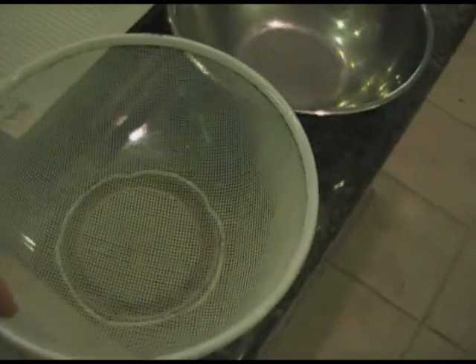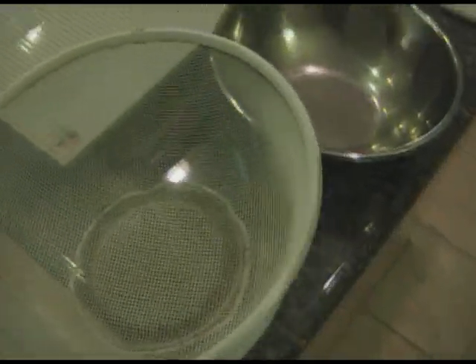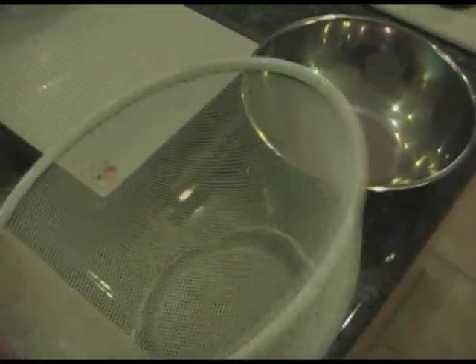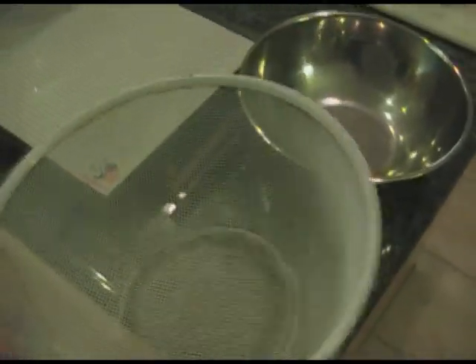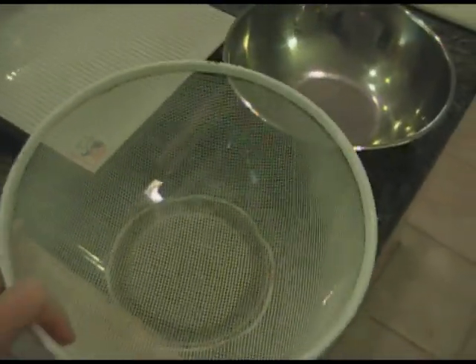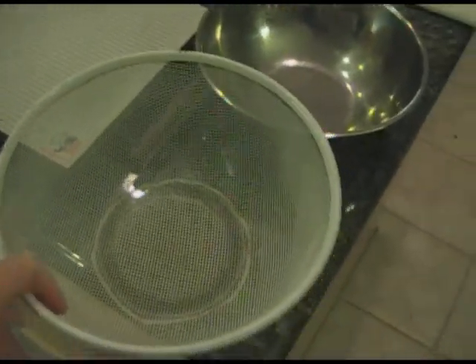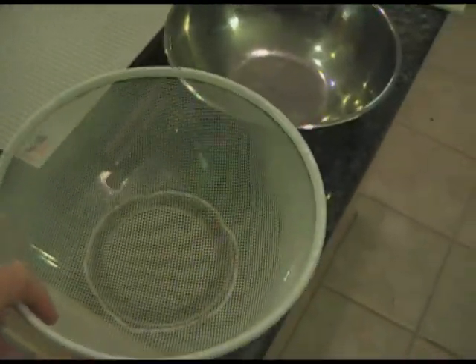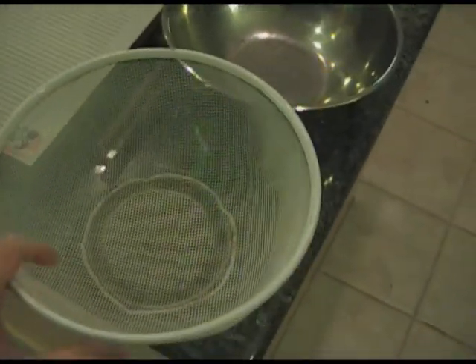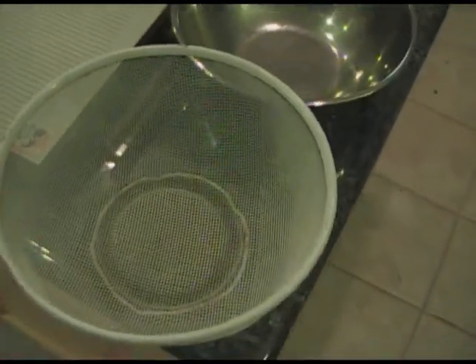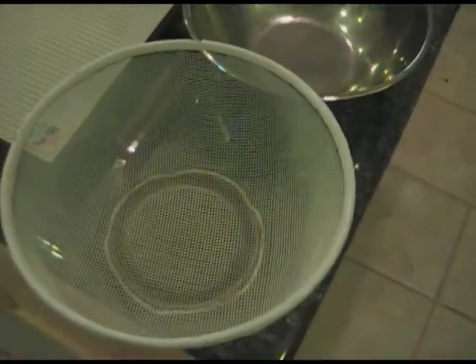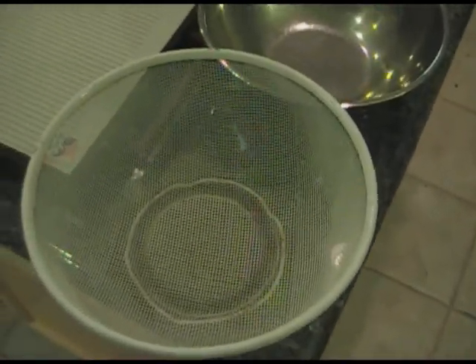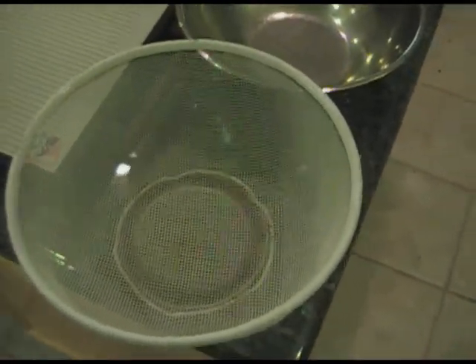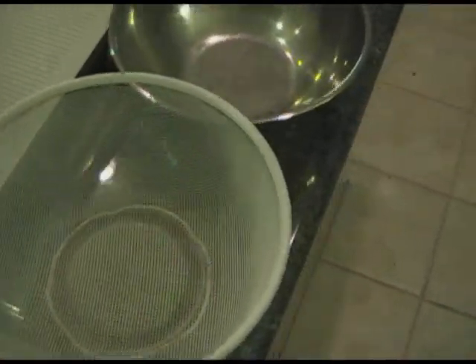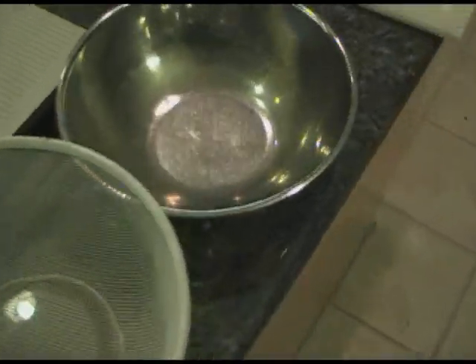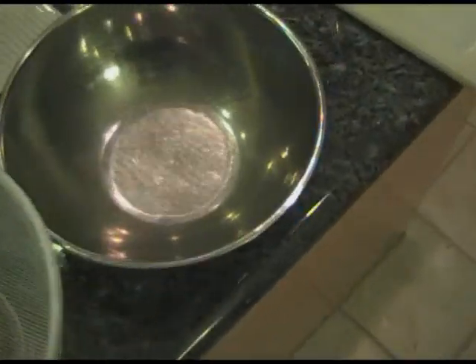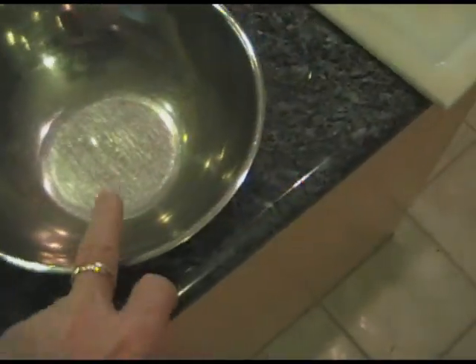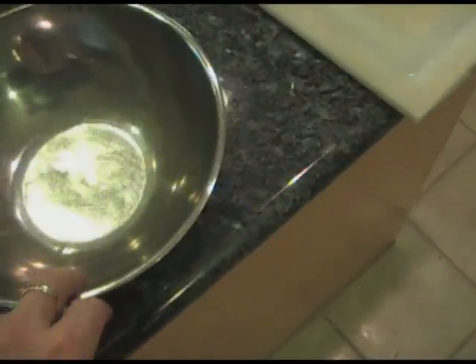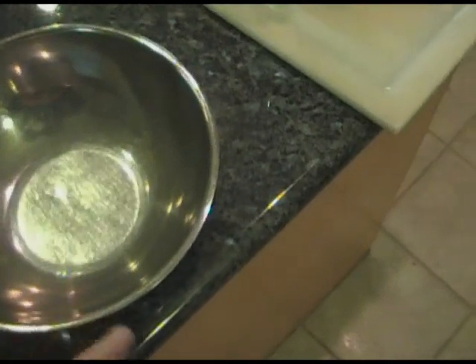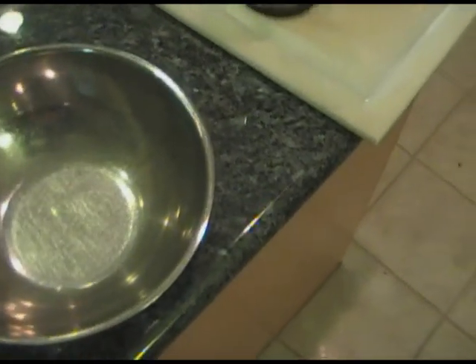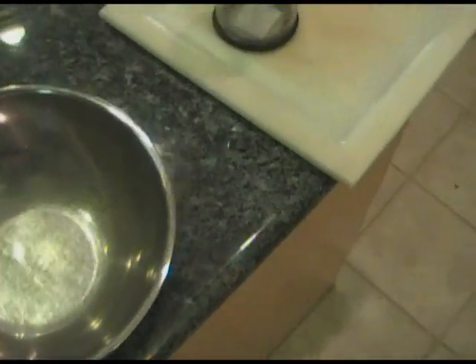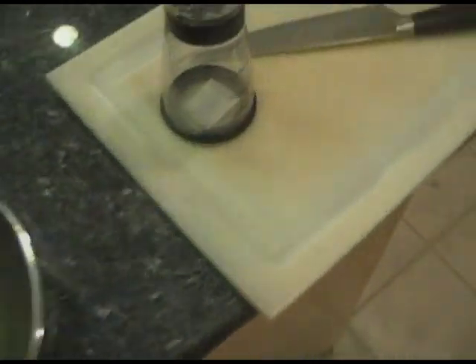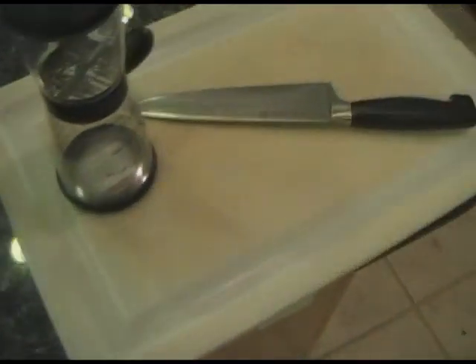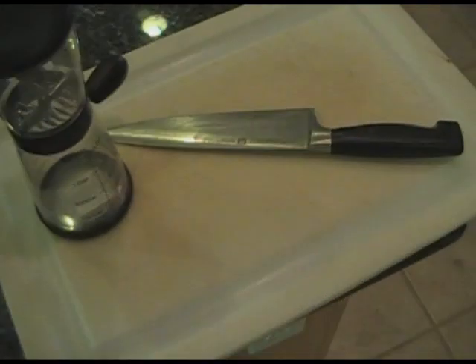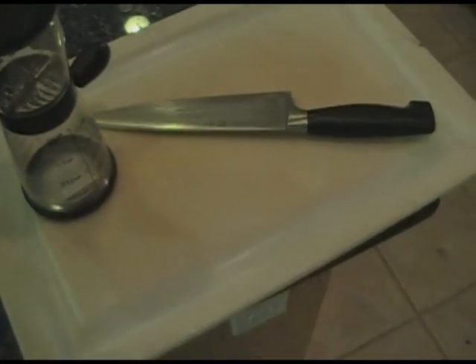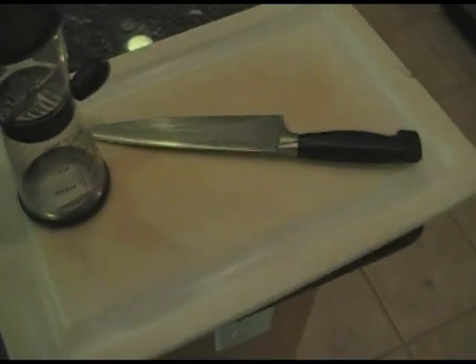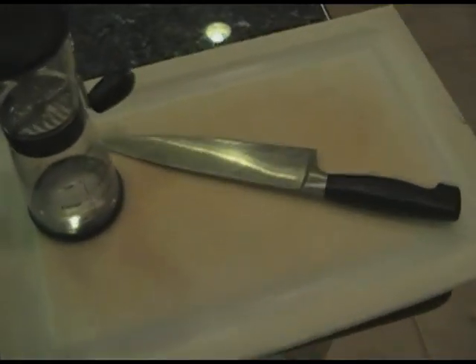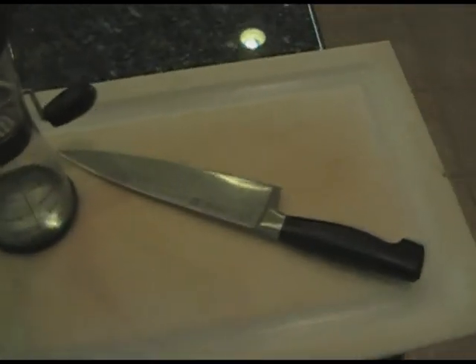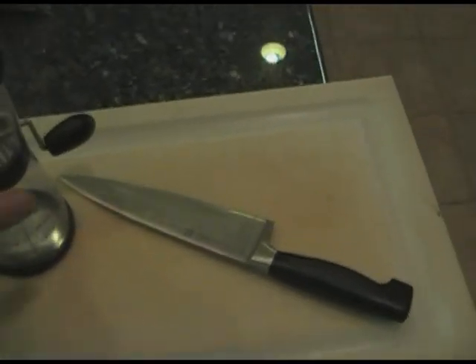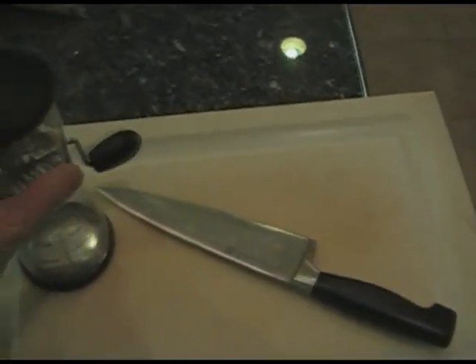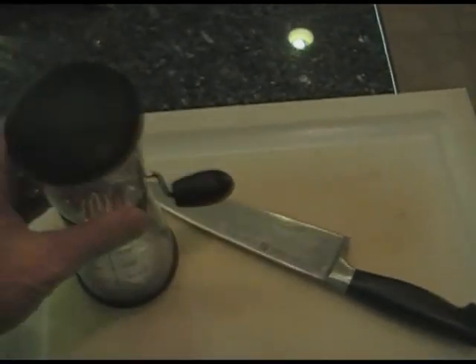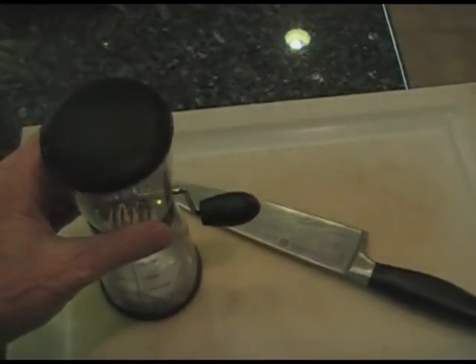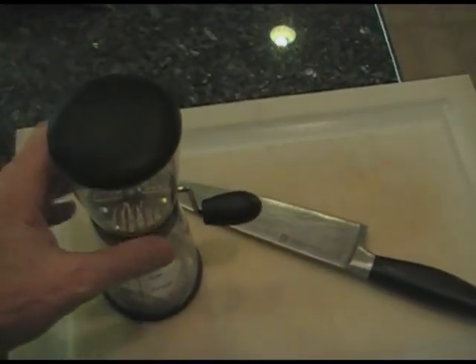Next we have a sieve — I use that for the almonds. And then we have a cutting board and a nut chopper.